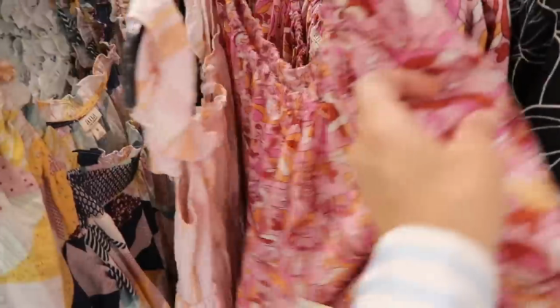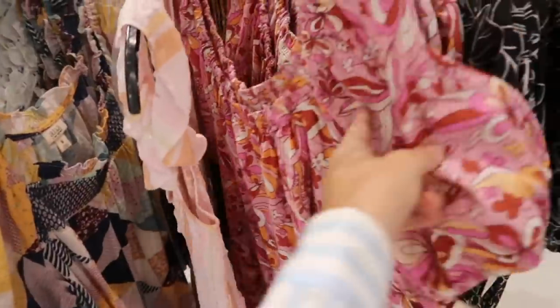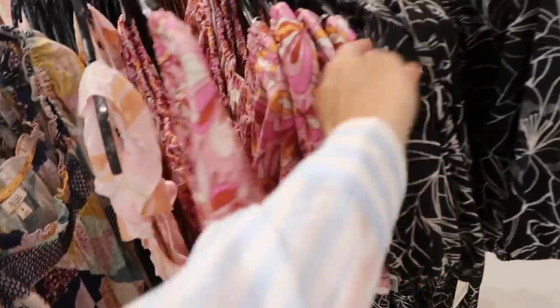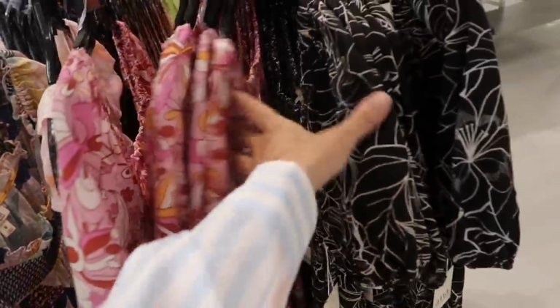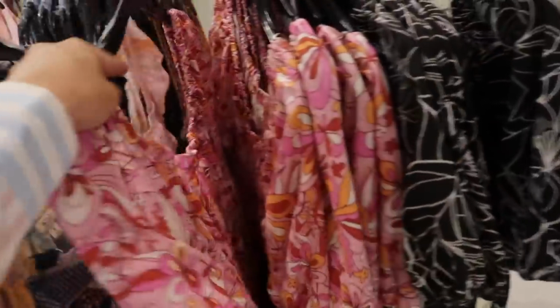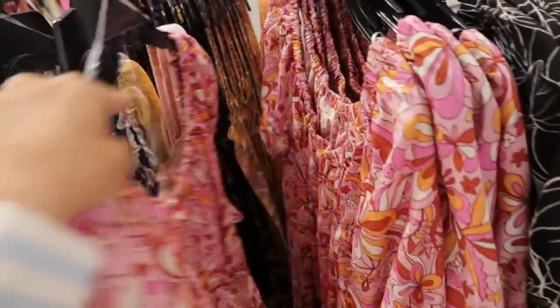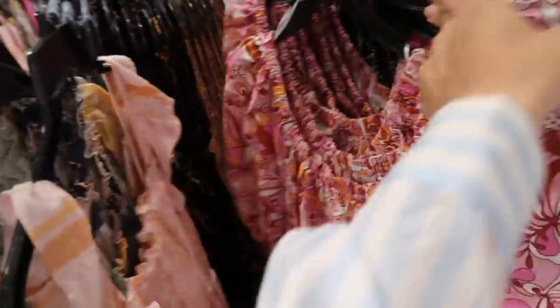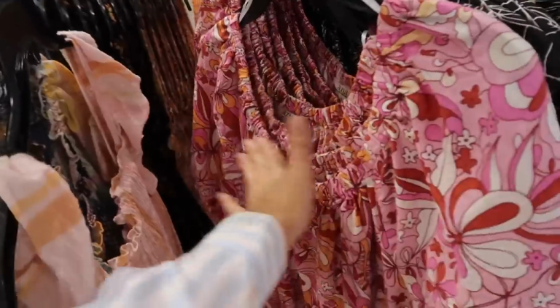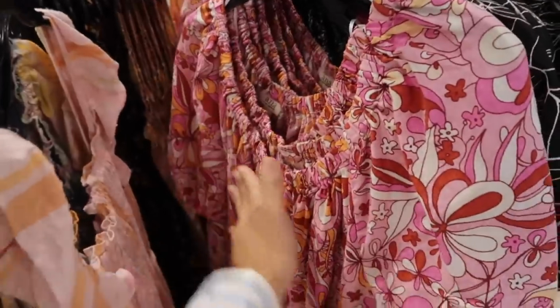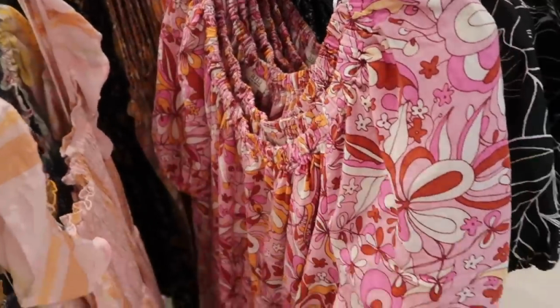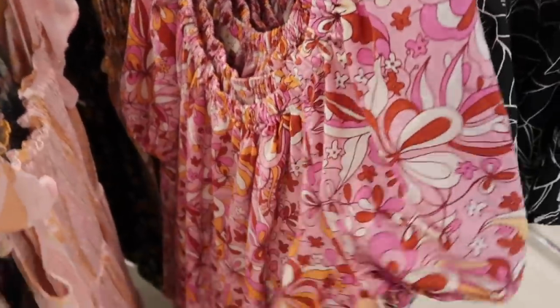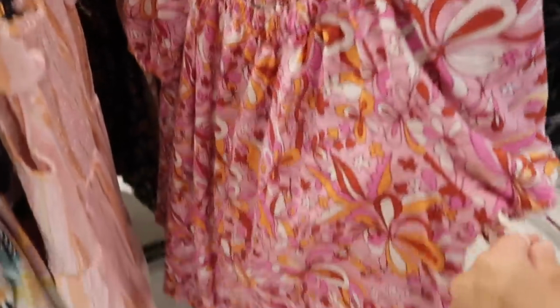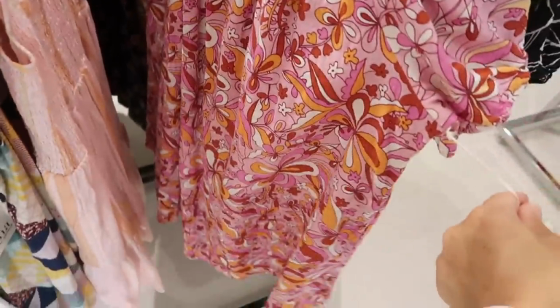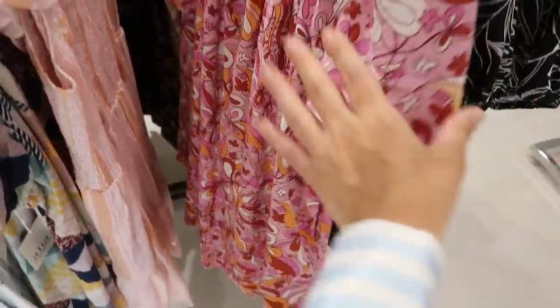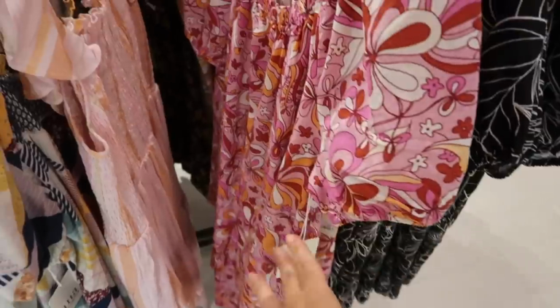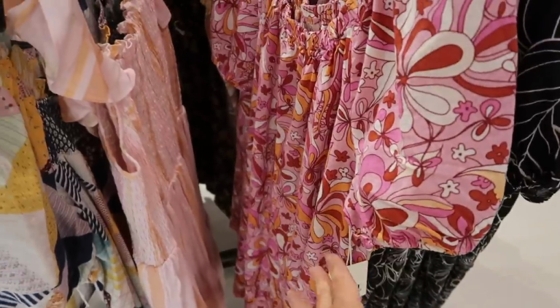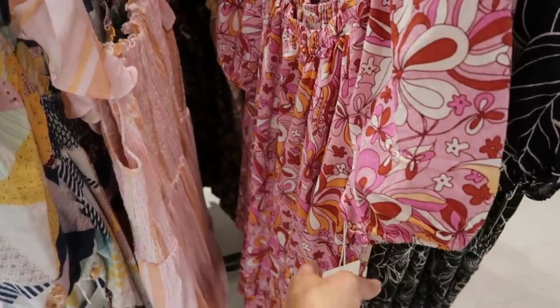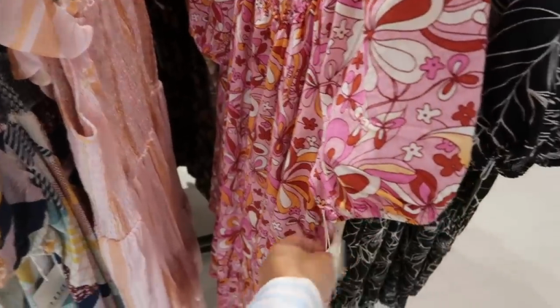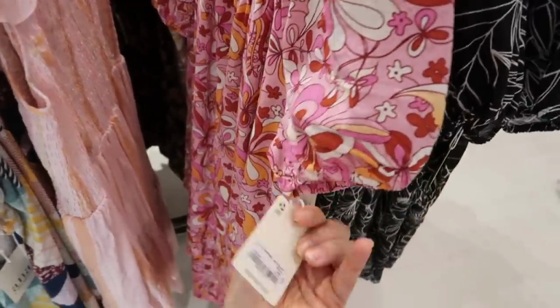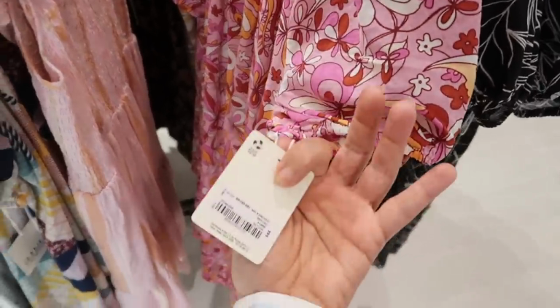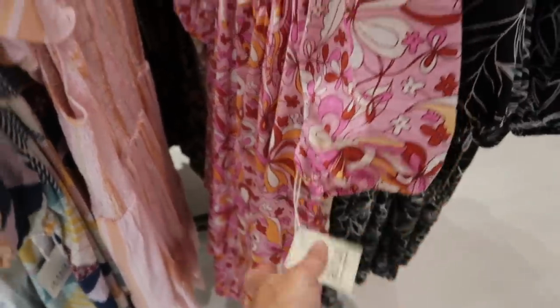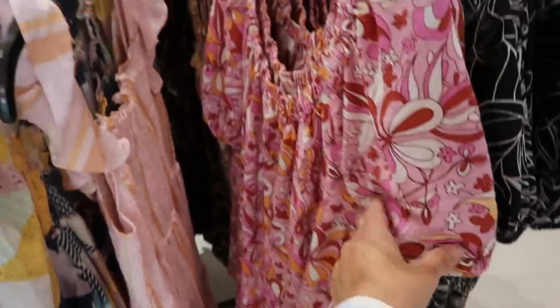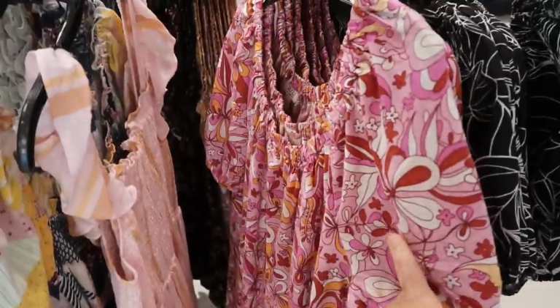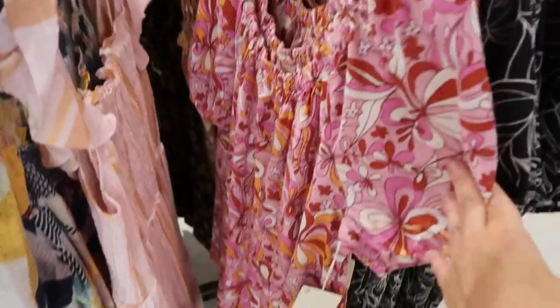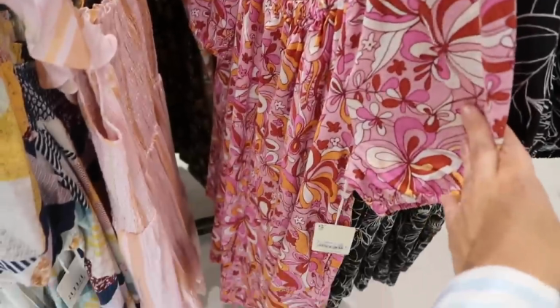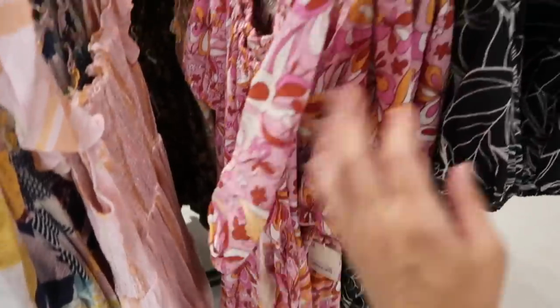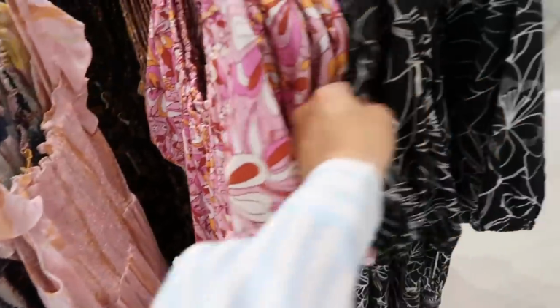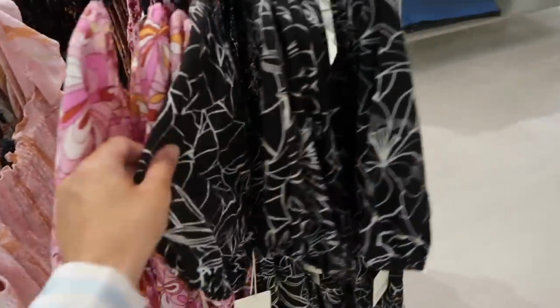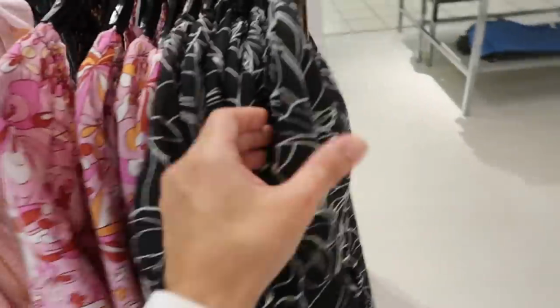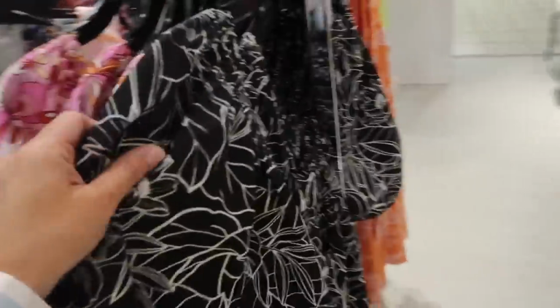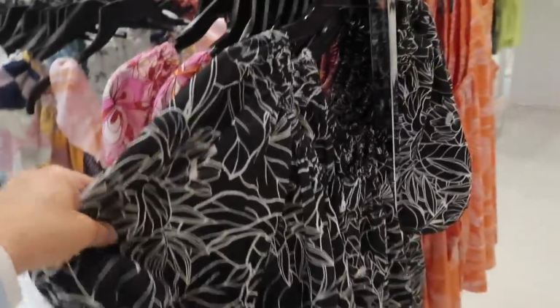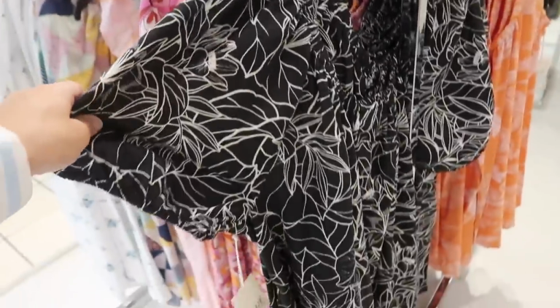These are a different style — they have elastic around the neckline so you could wear it on or off the shoulder, flowy fit. This one also comes in a chambray. They're $44, so $24.99. There's a linen texture version and also one in black and white floral with linen texture.